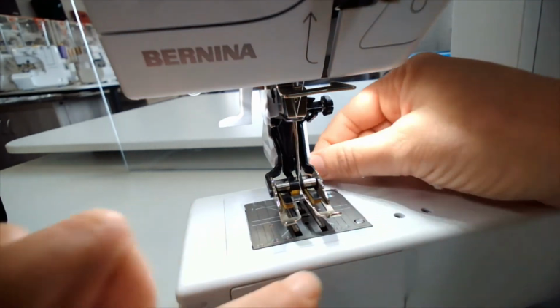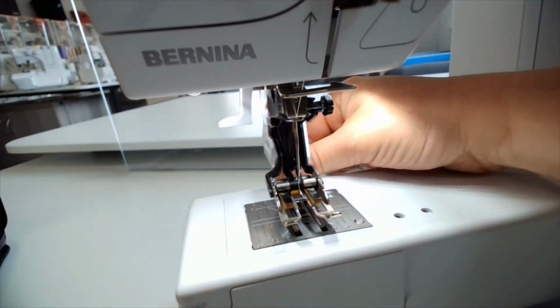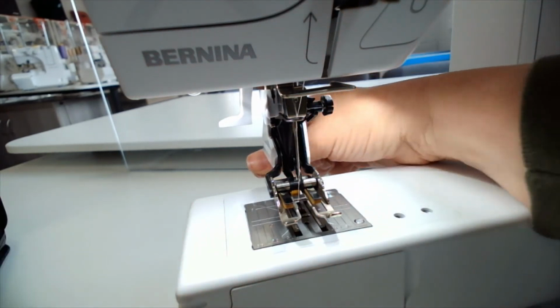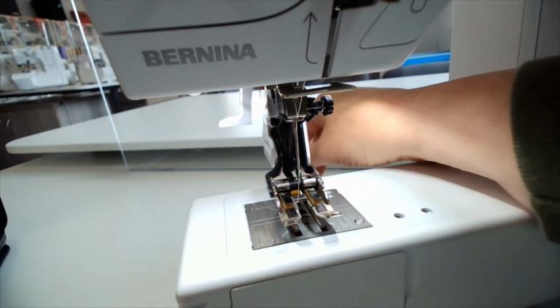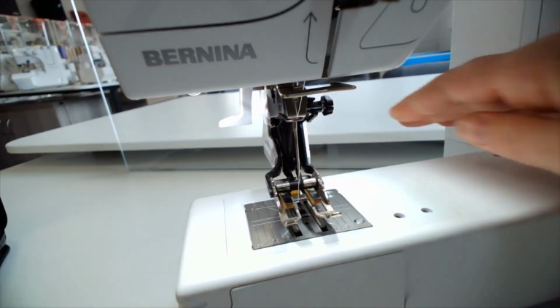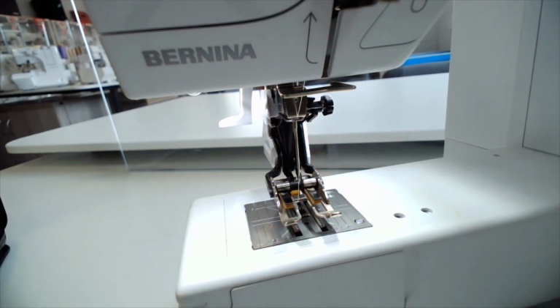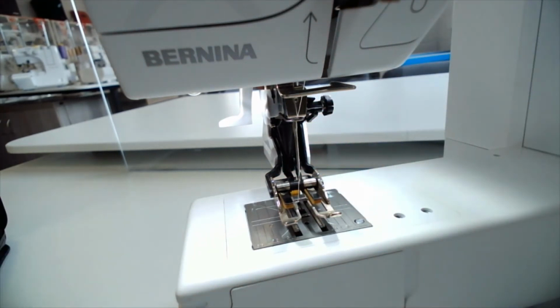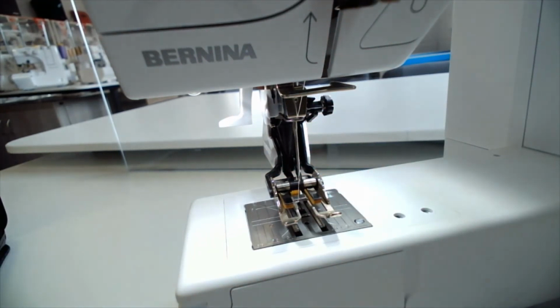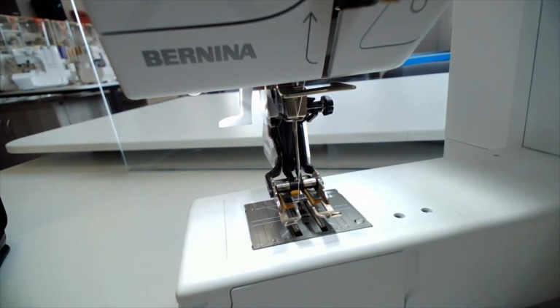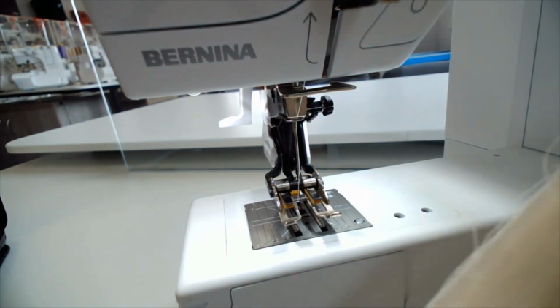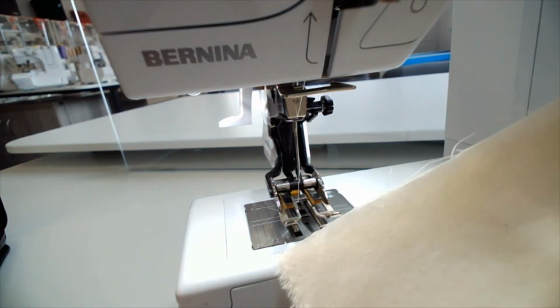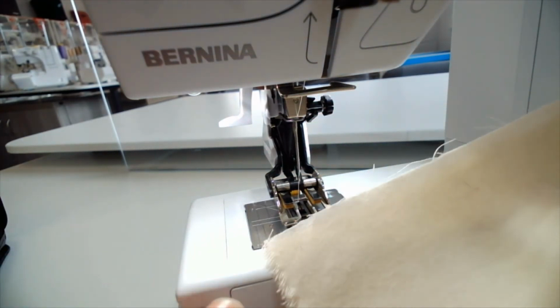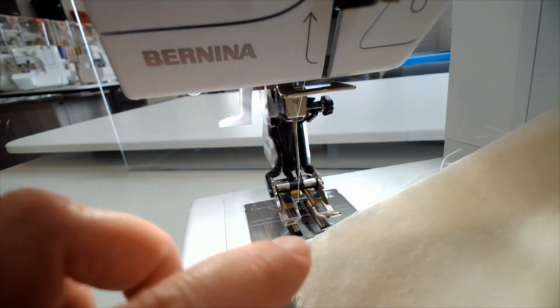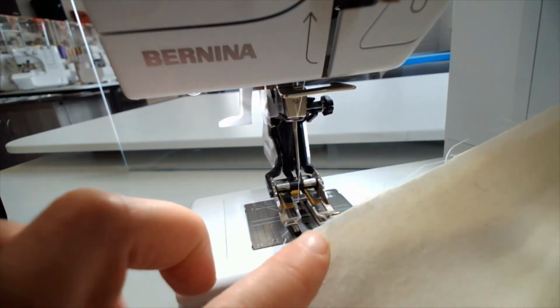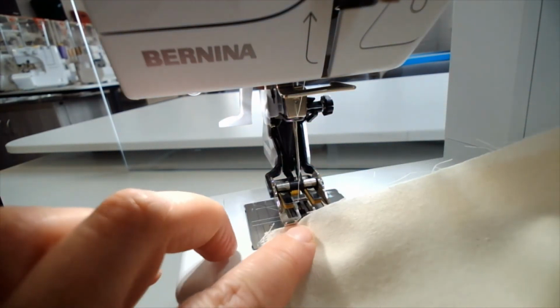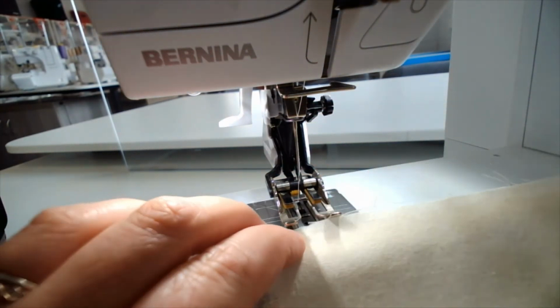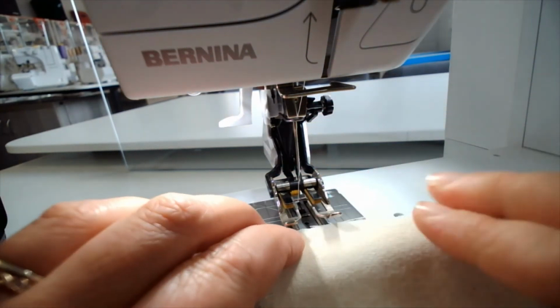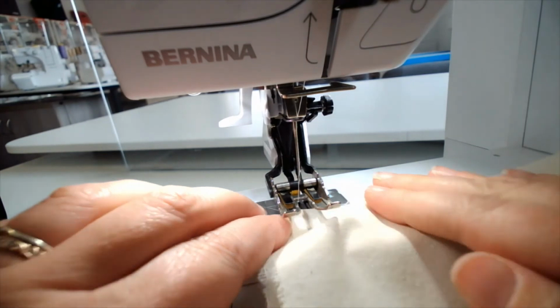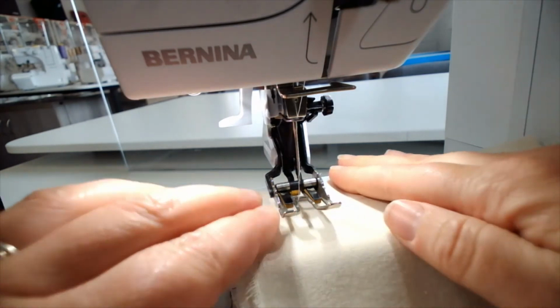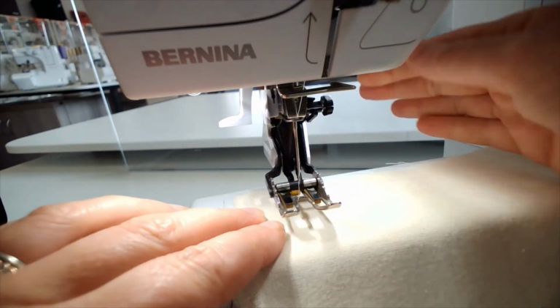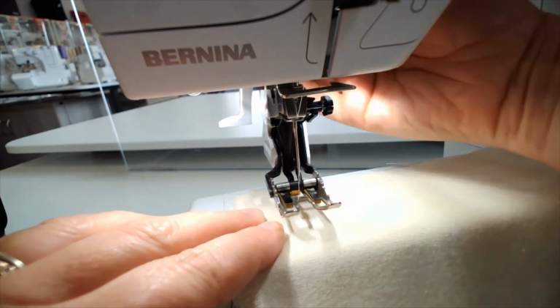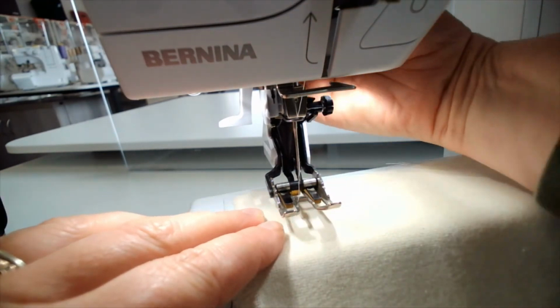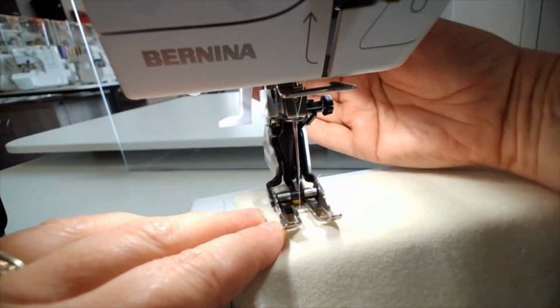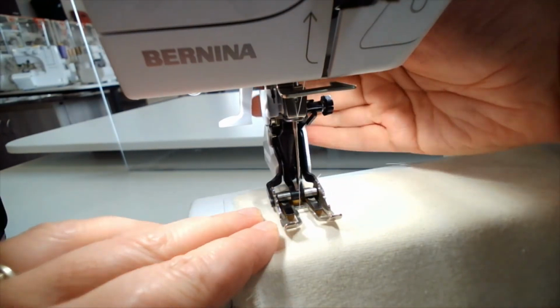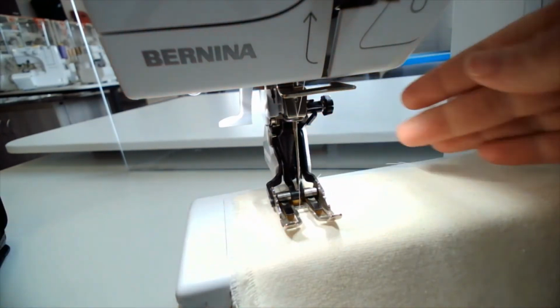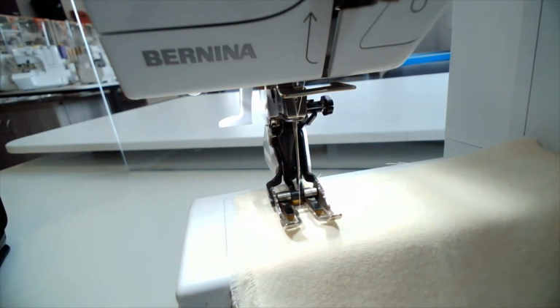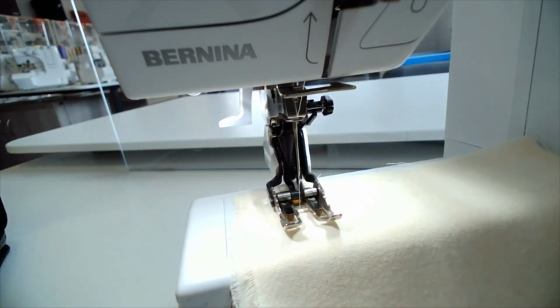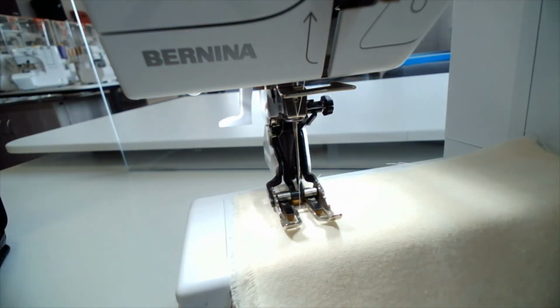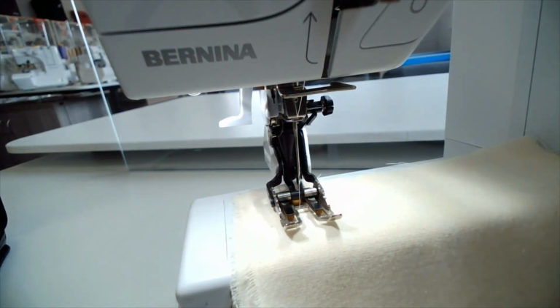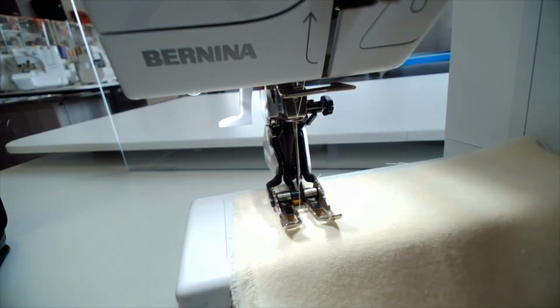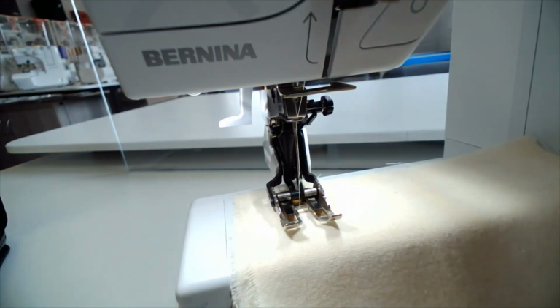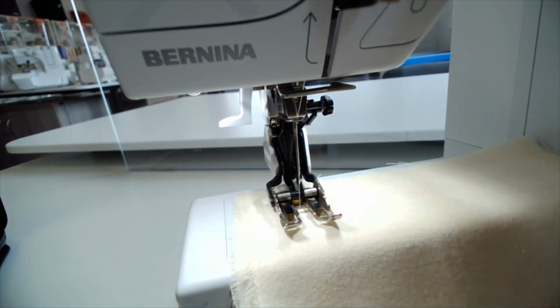Take your thread to the back, put your fabric underneath, and away we go.